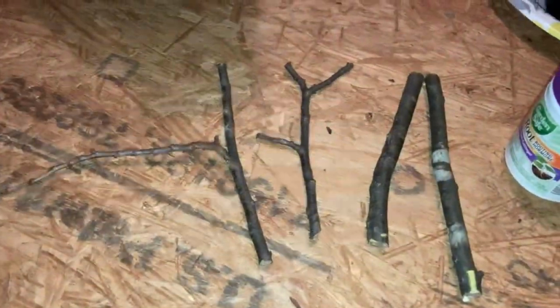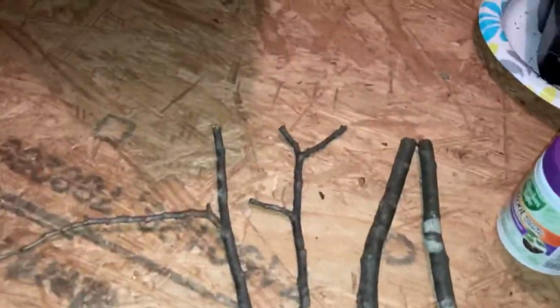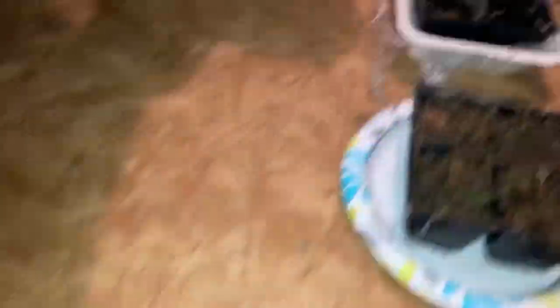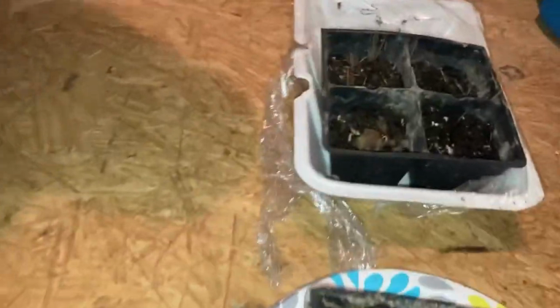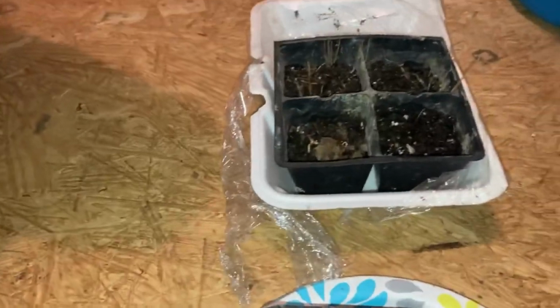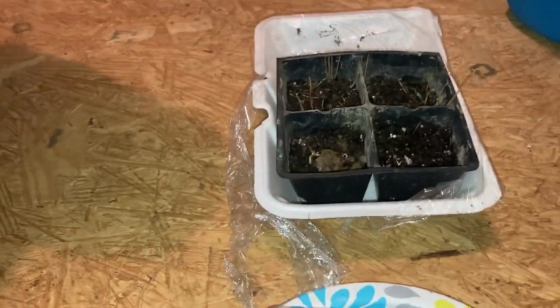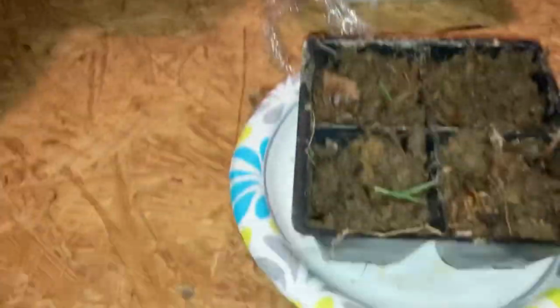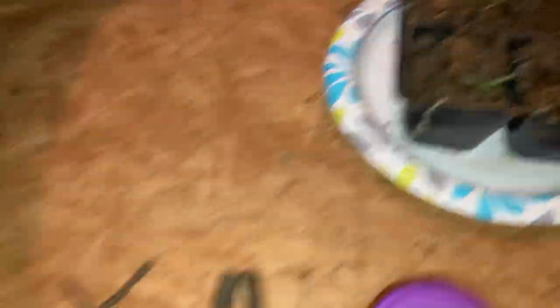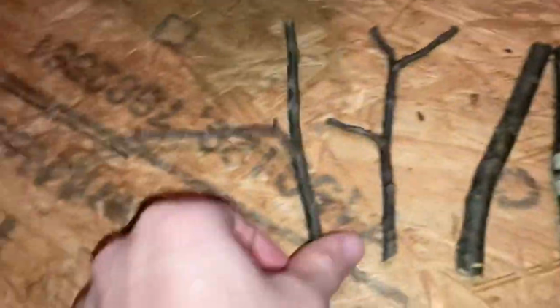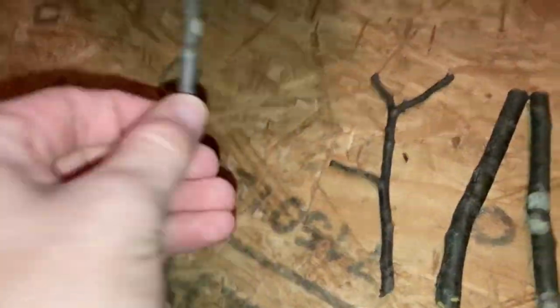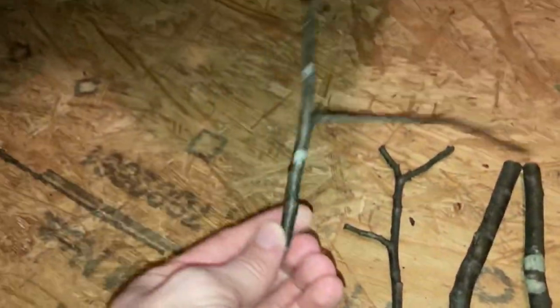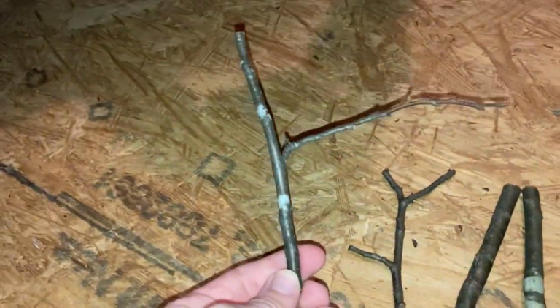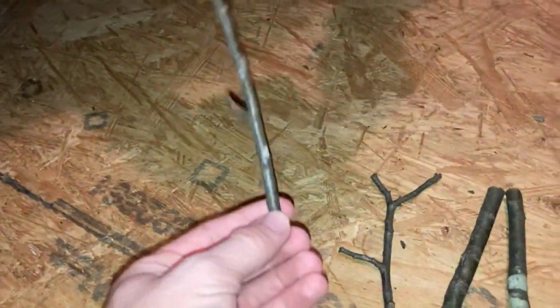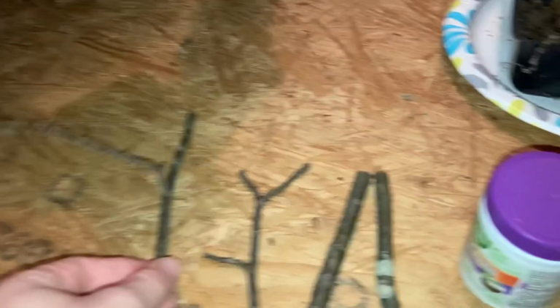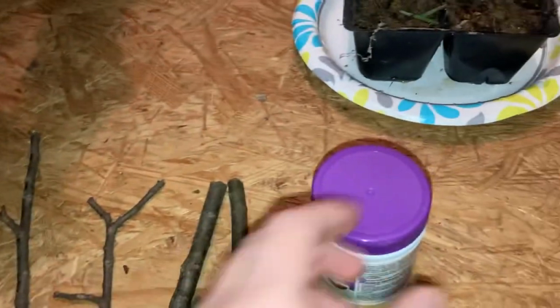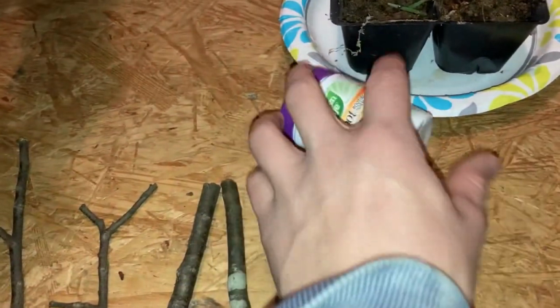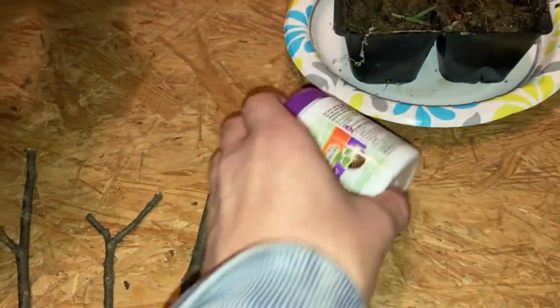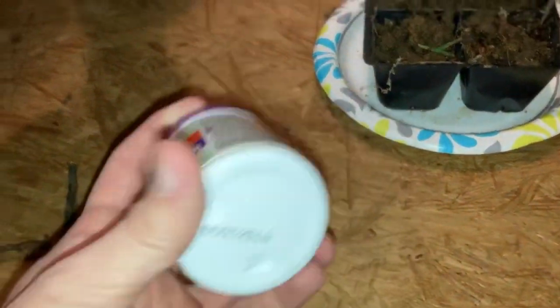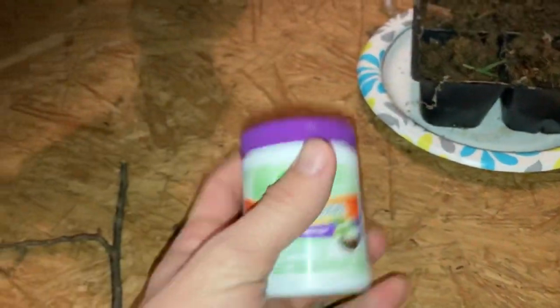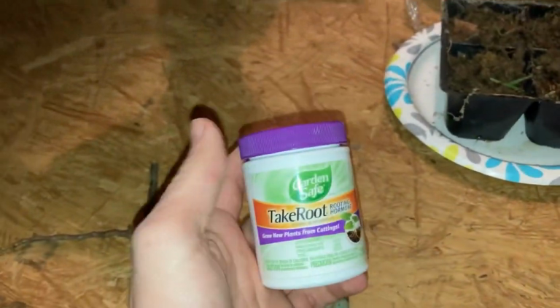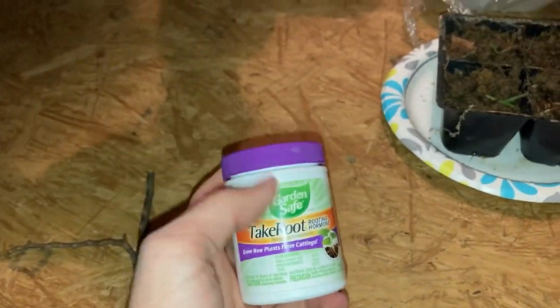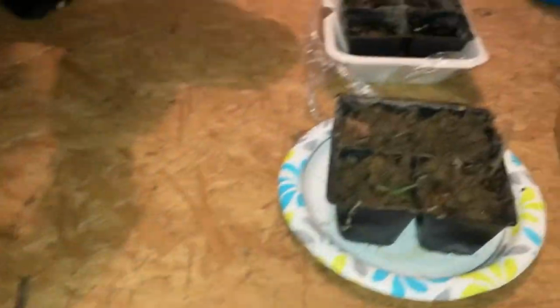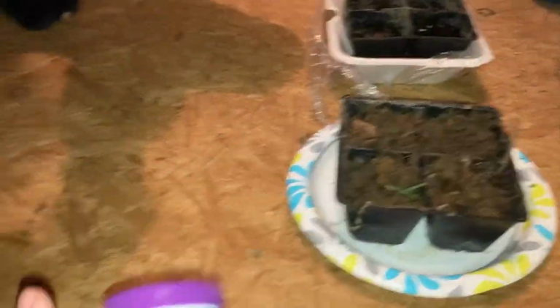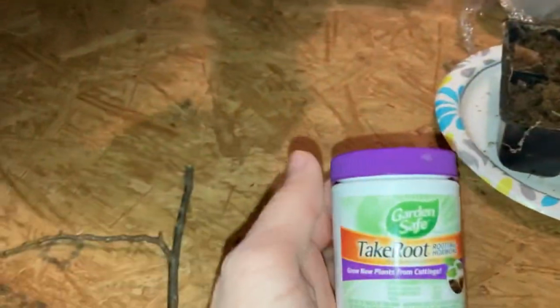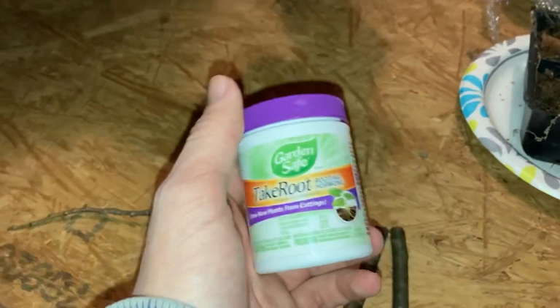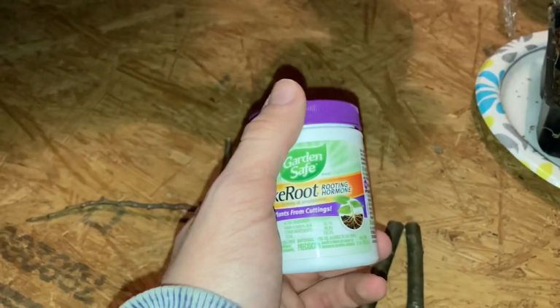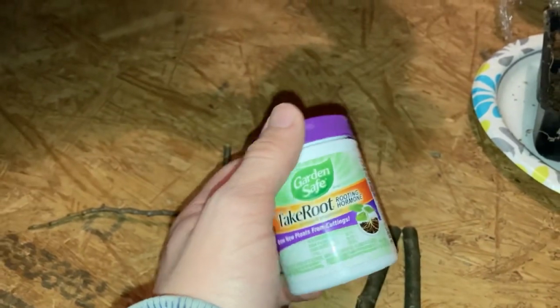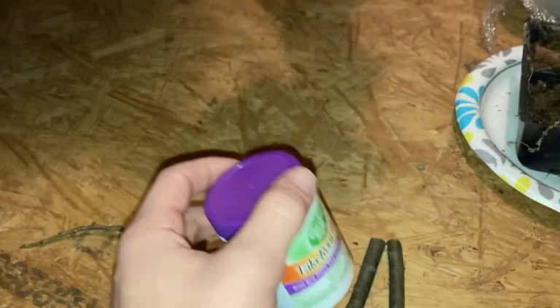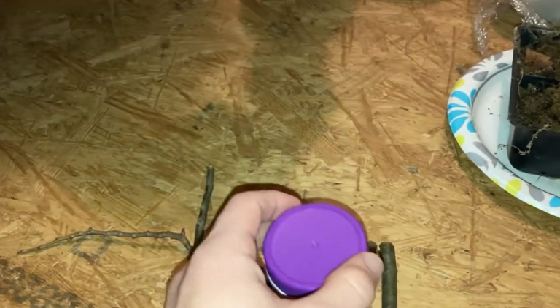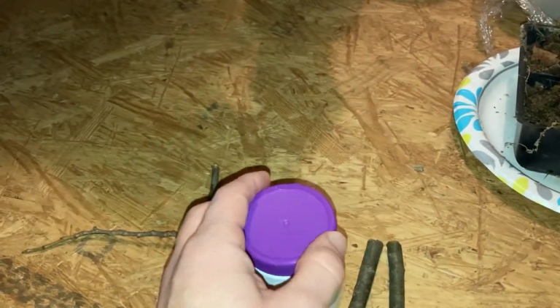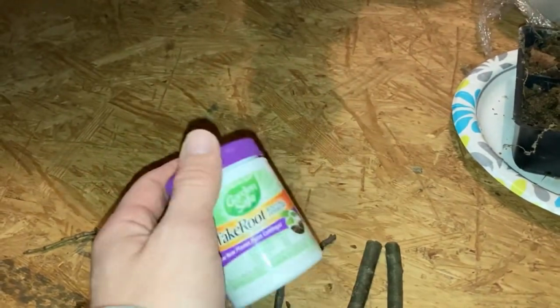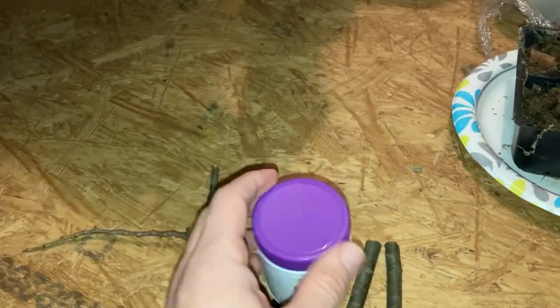Okay guys, so what we're going to do — we got our pots right here. We're going to take our cuttings, dip them in this rooting hormone, and stick them in the pots. So let me get this rooting hormone open and I'll be back in a minute.